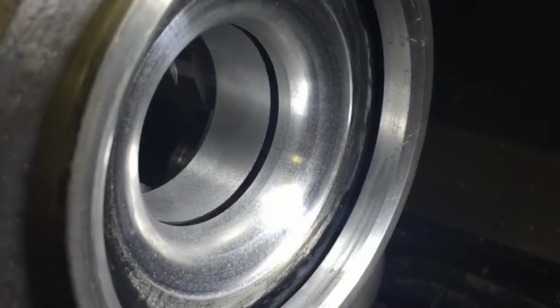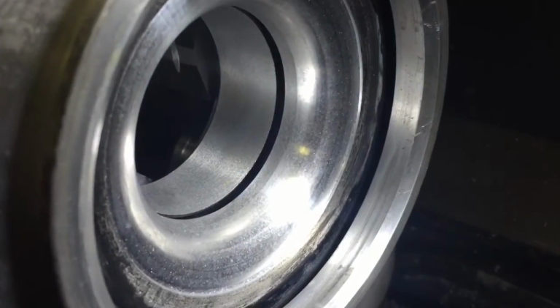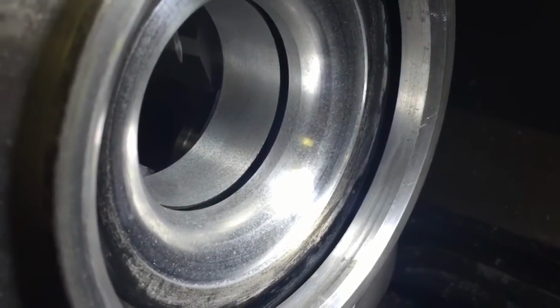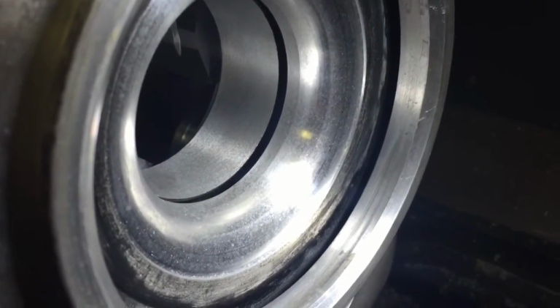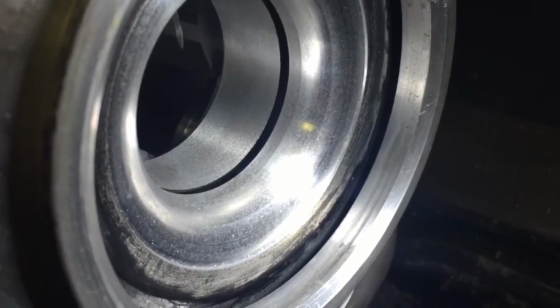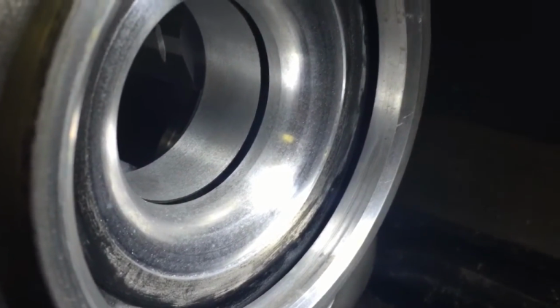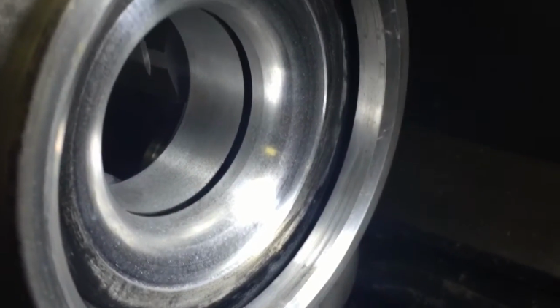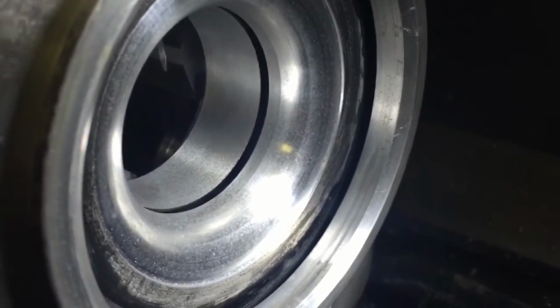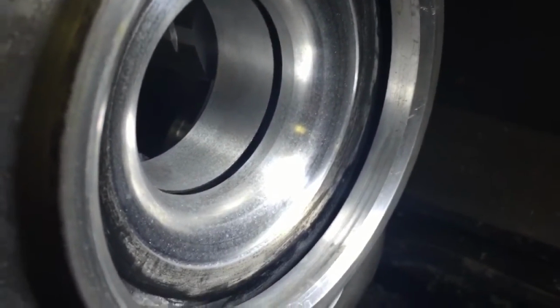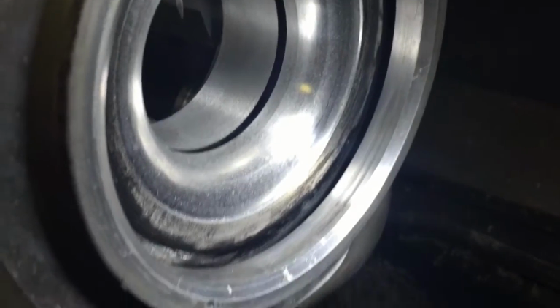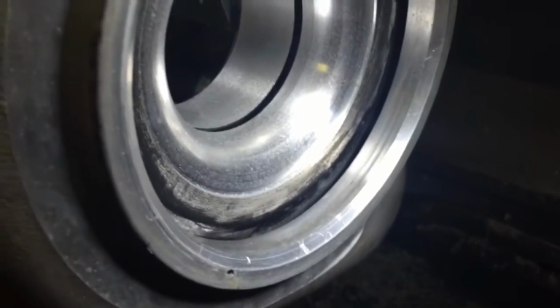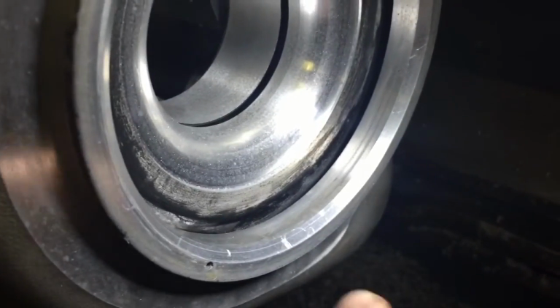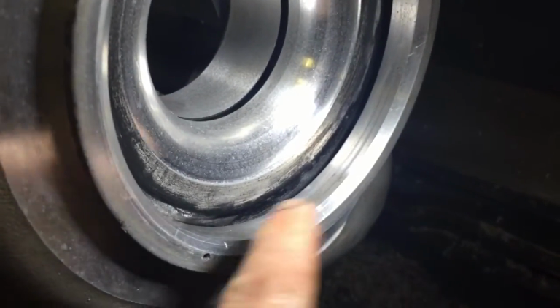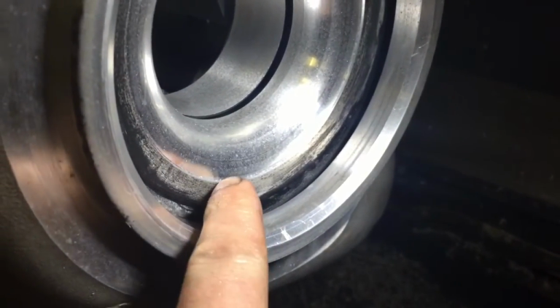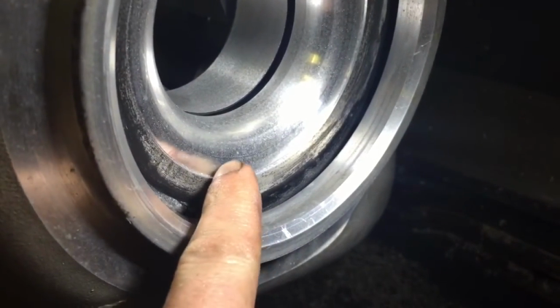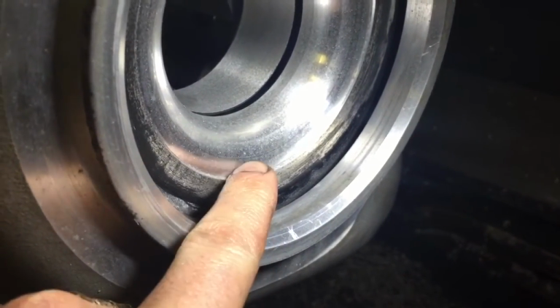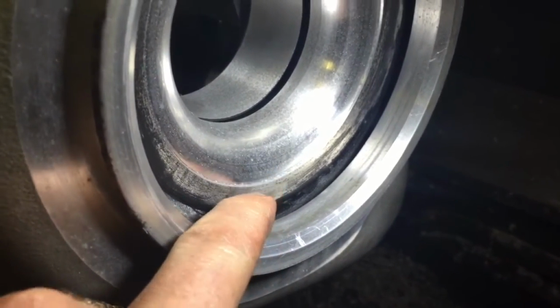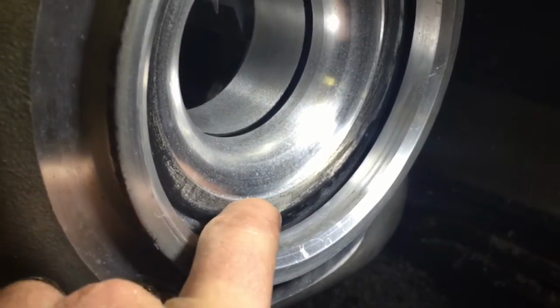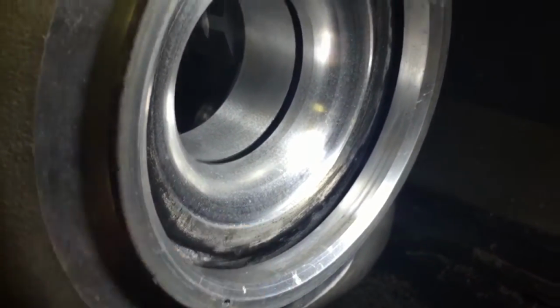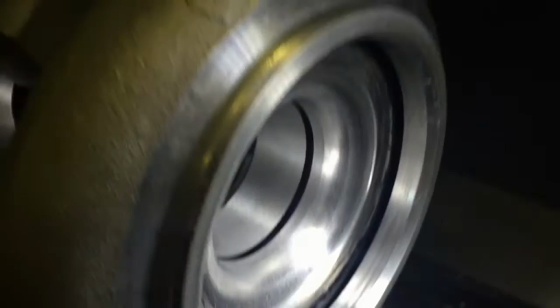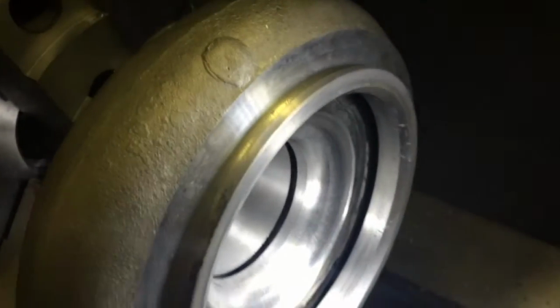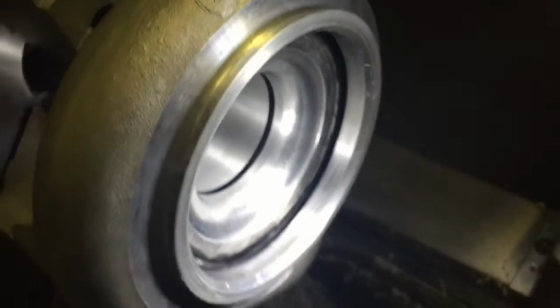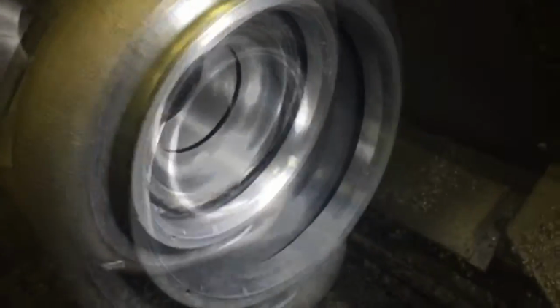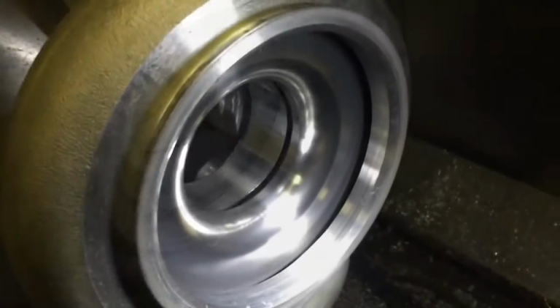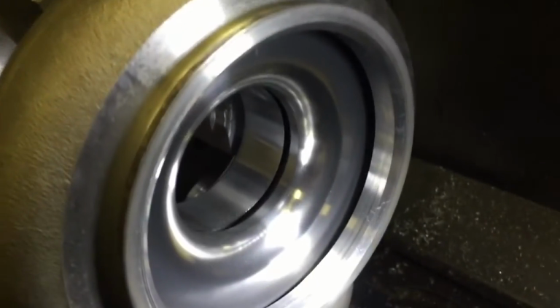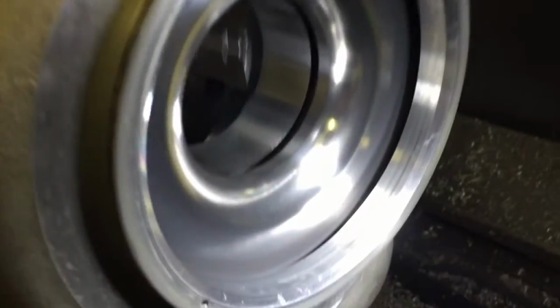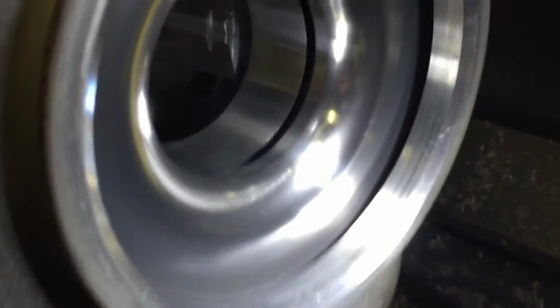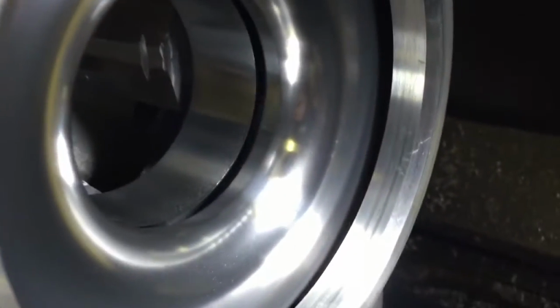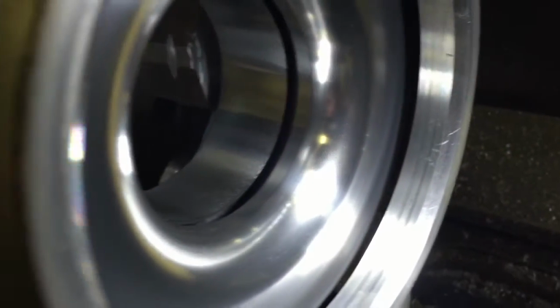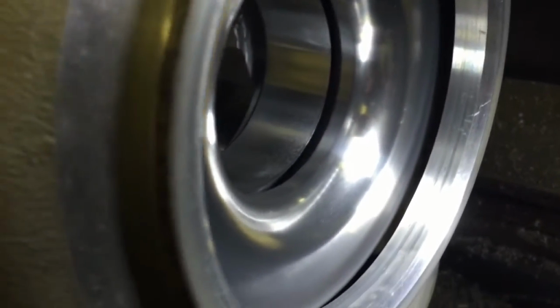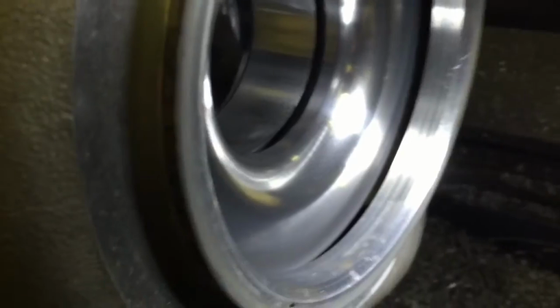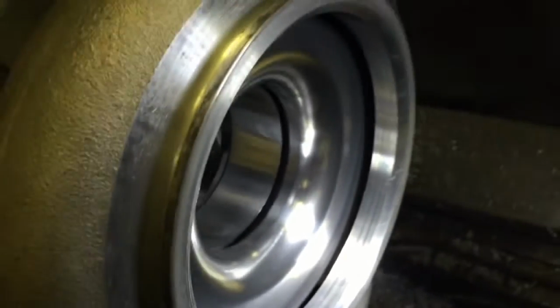Here's the finished product of the radius and the inside diameter bore. I do have to clean this up right here, but I have a special tool for that. Here's what it looks like after polishing and all the machining.